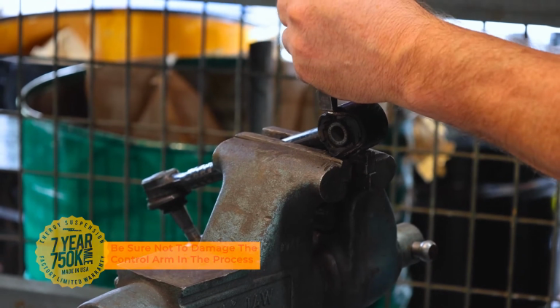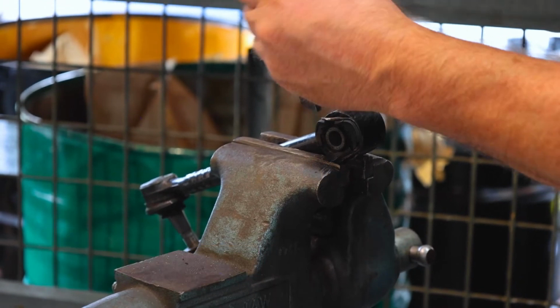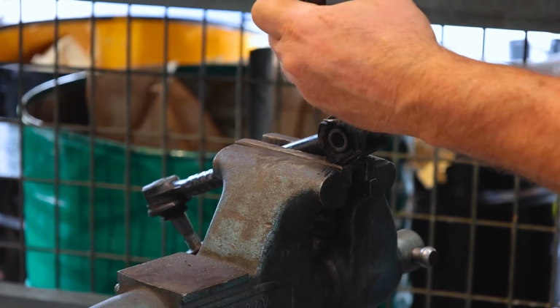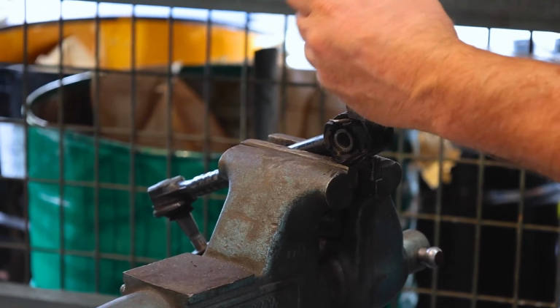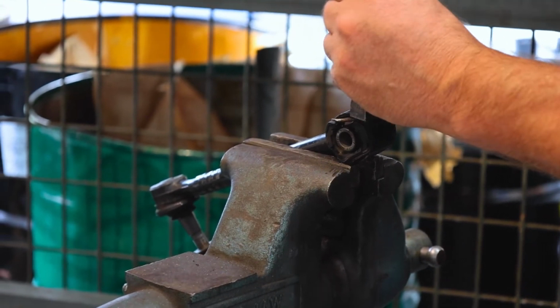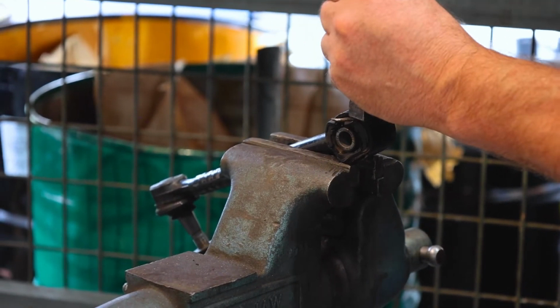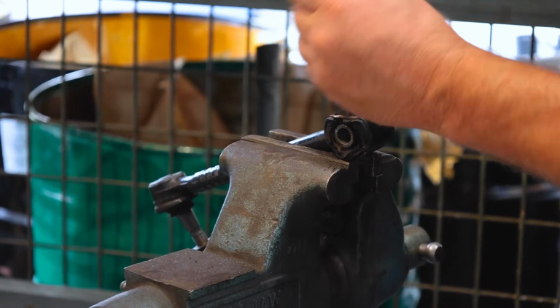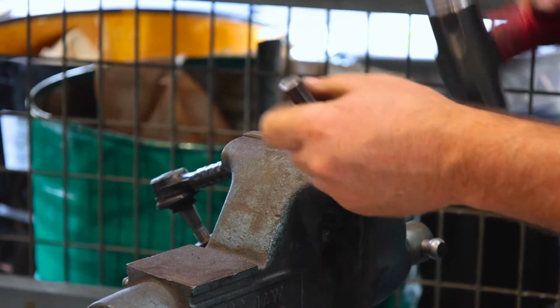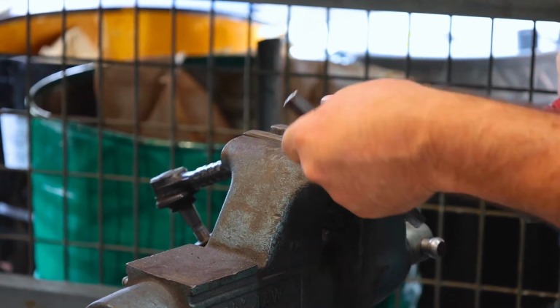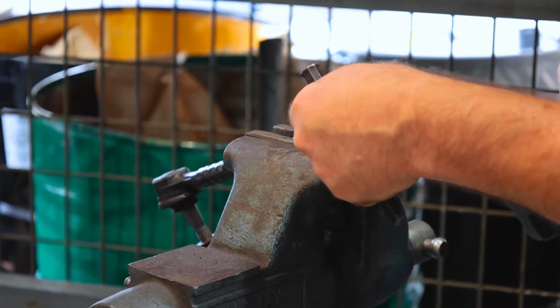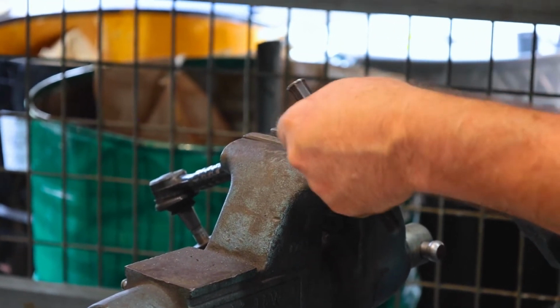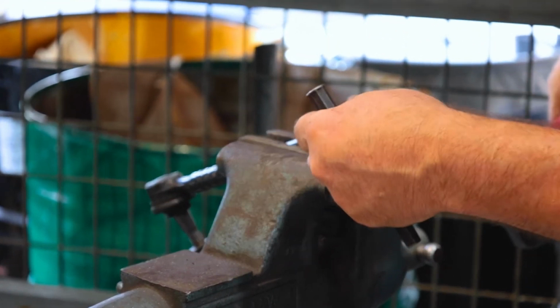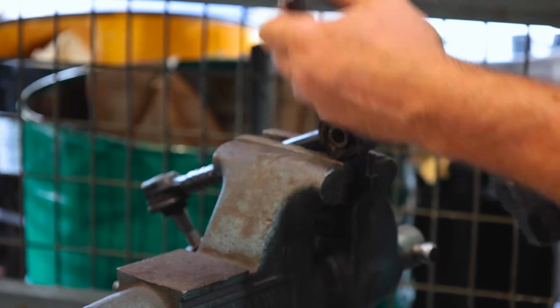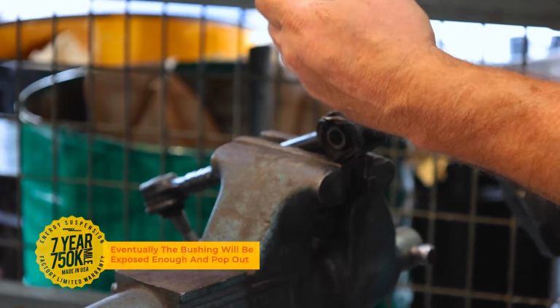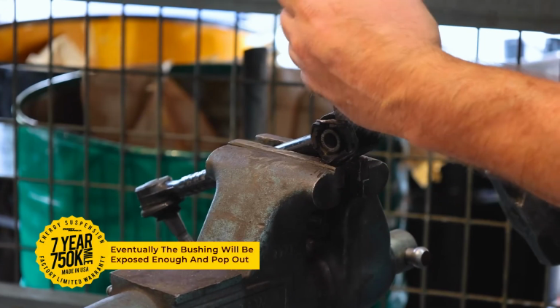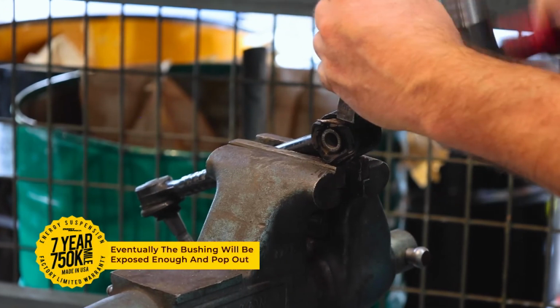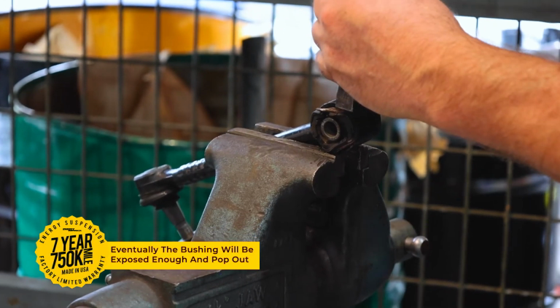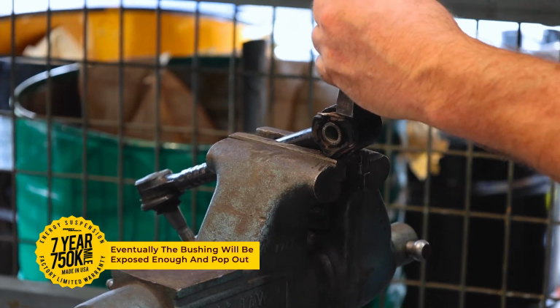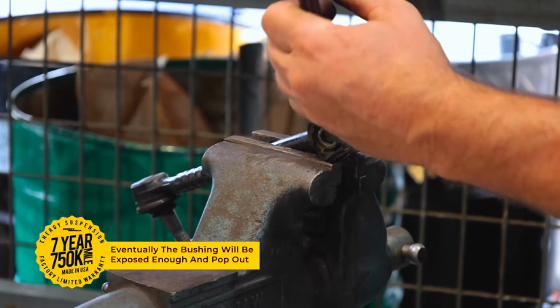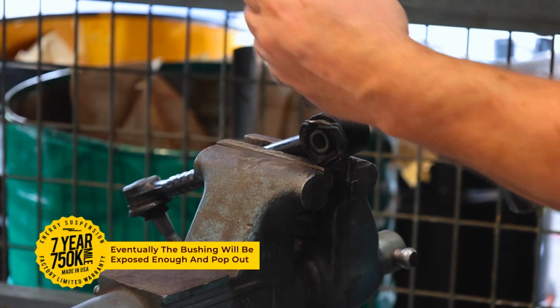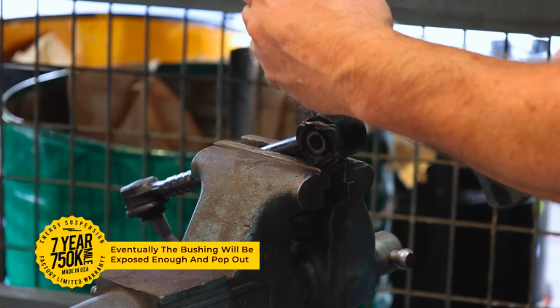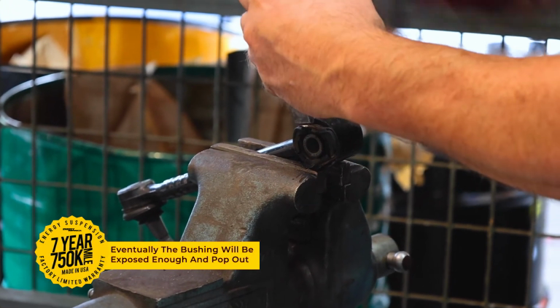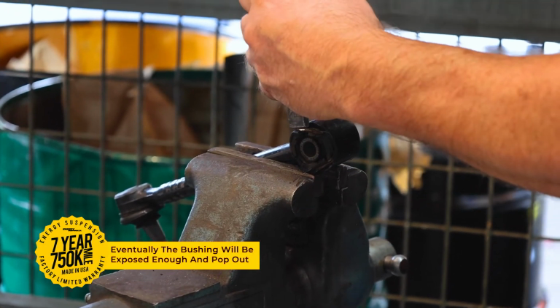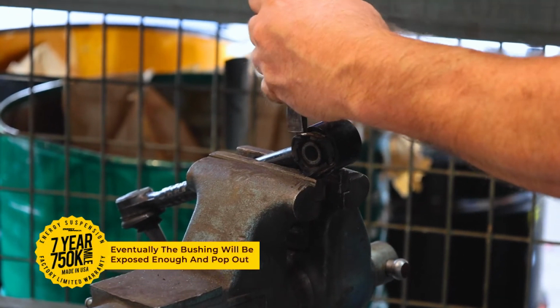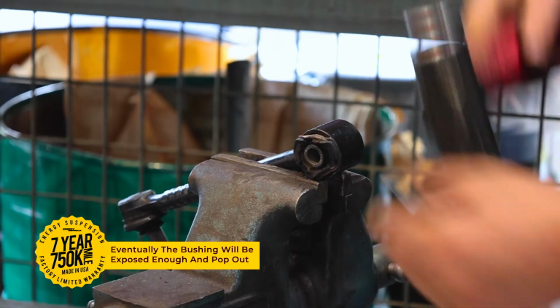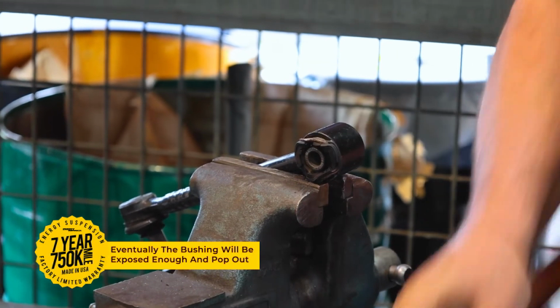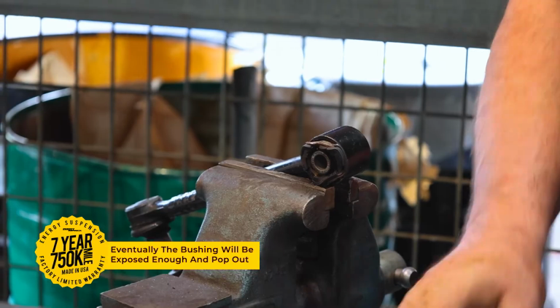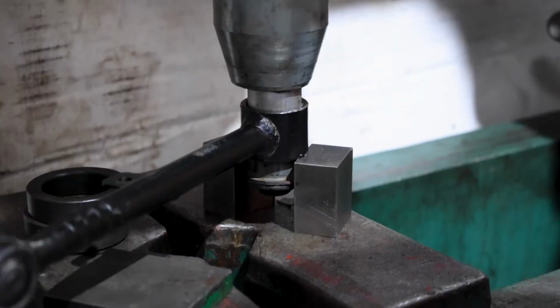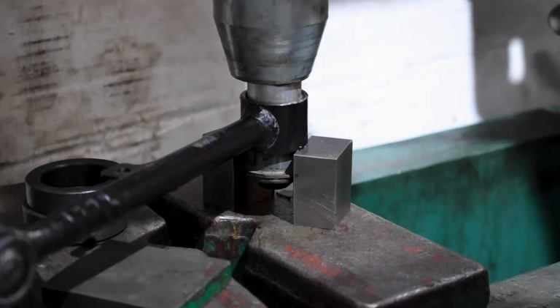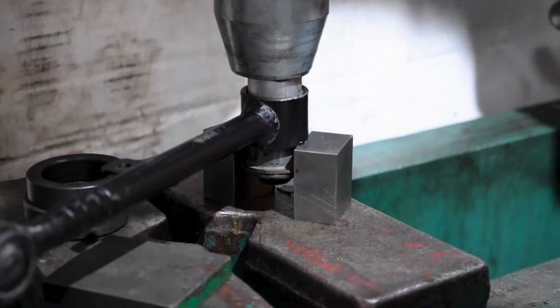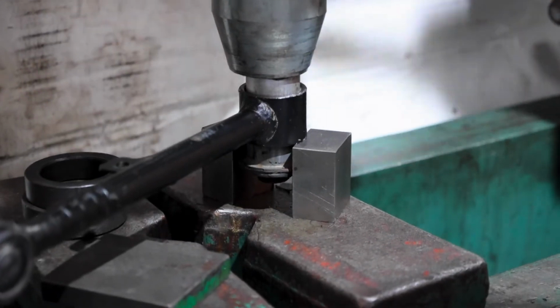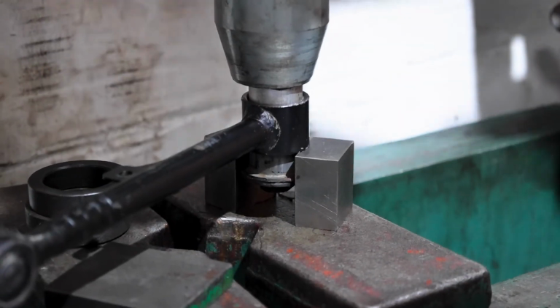Another handy tool you can use to manually remove bushings is an arbor press. We find this tool to be great for removing stock bushings as well as pressing our polyurethane bushings into their designated hardware.